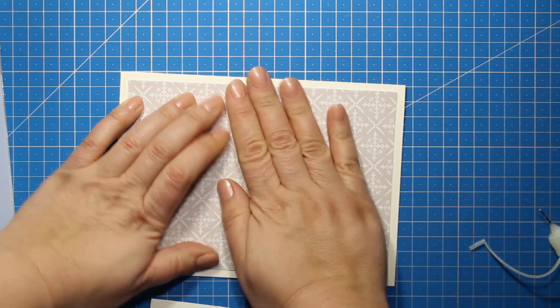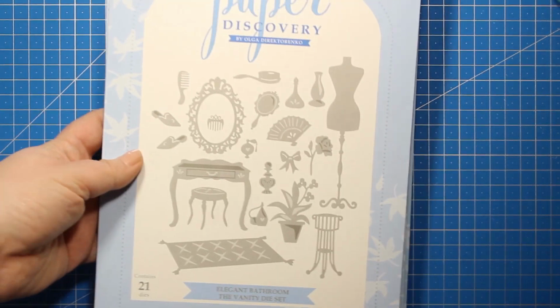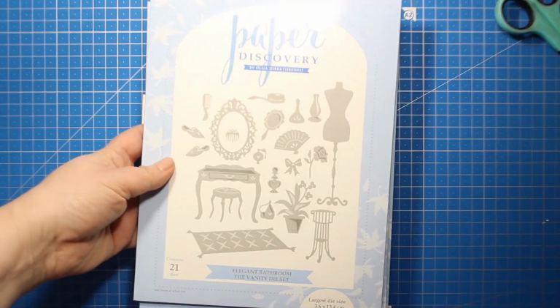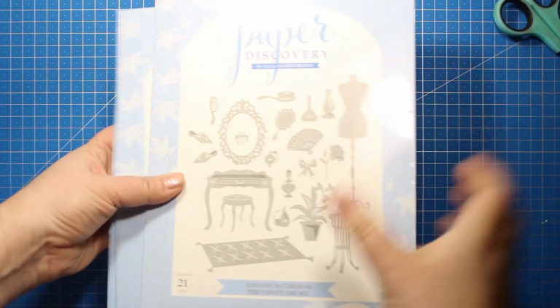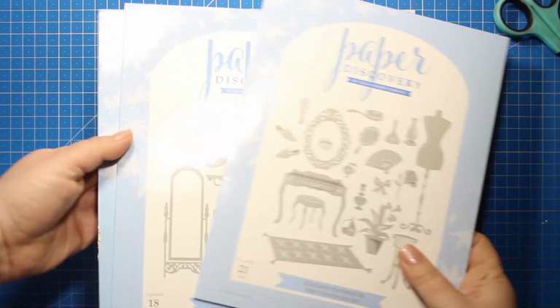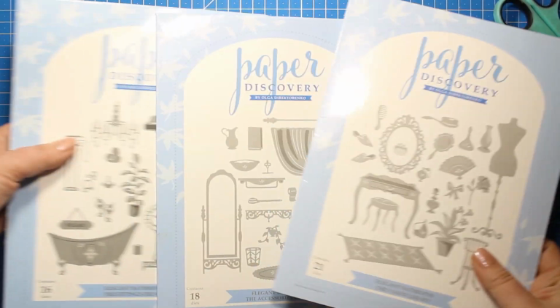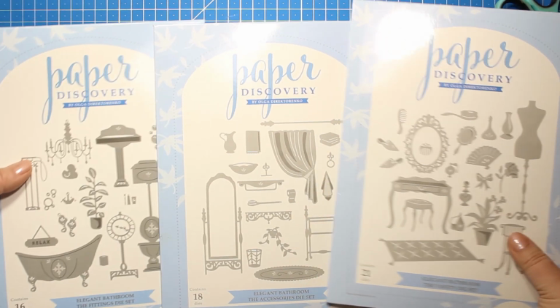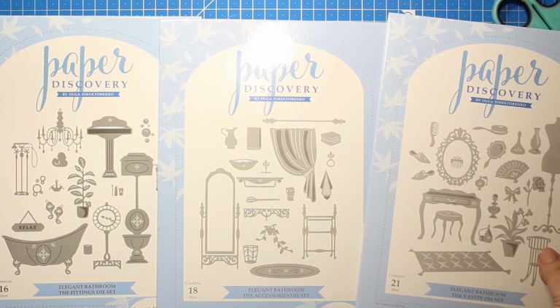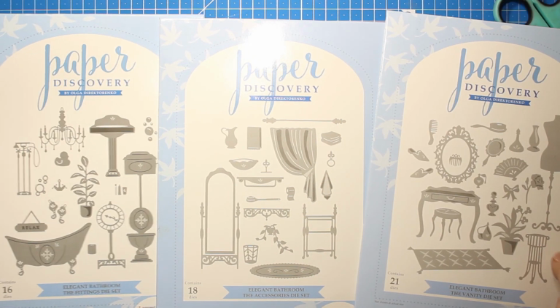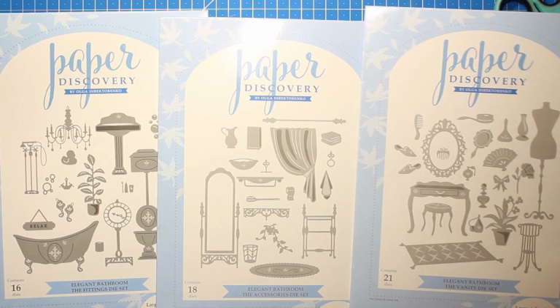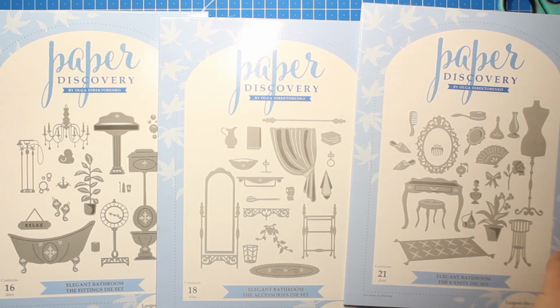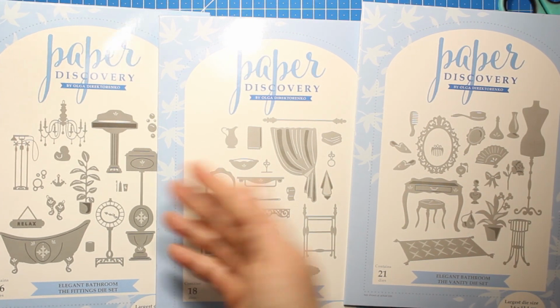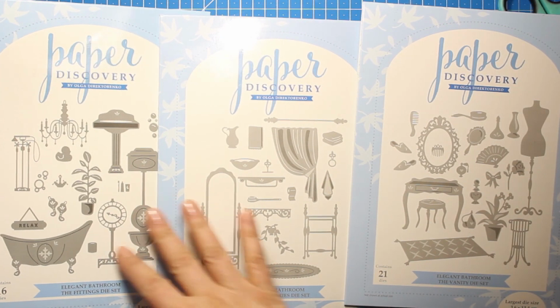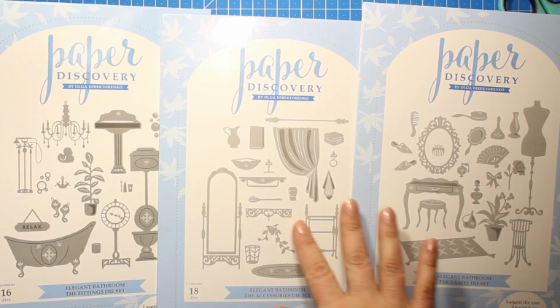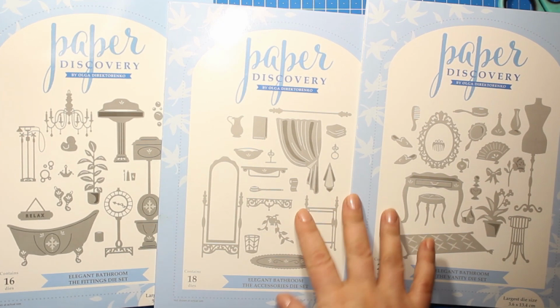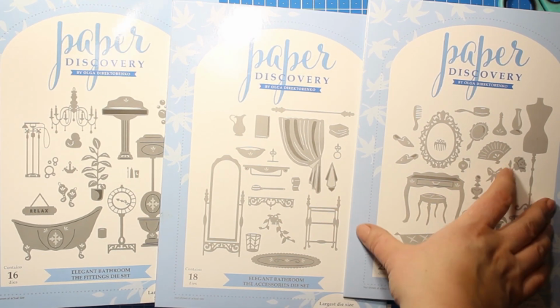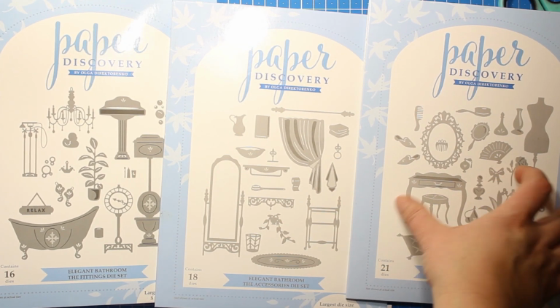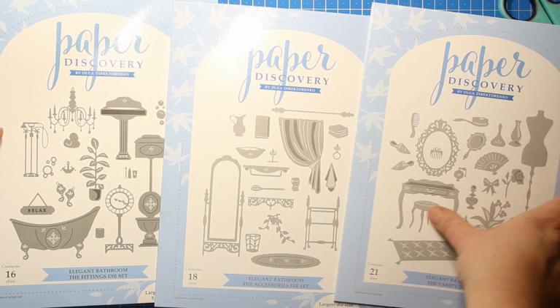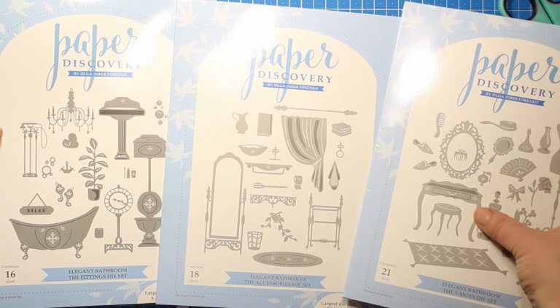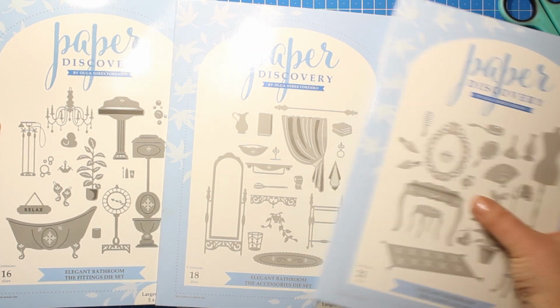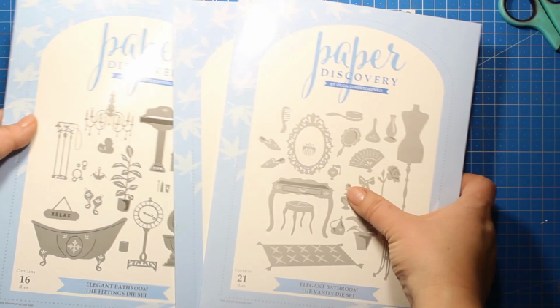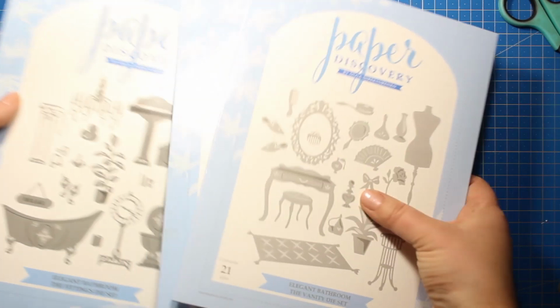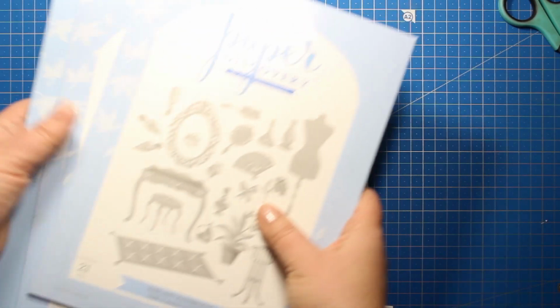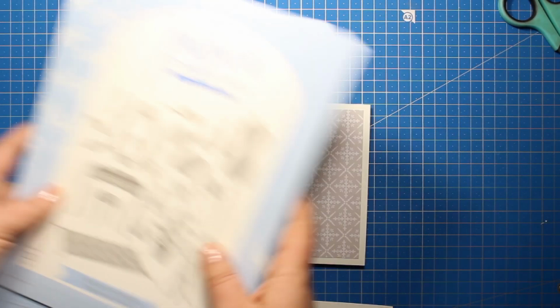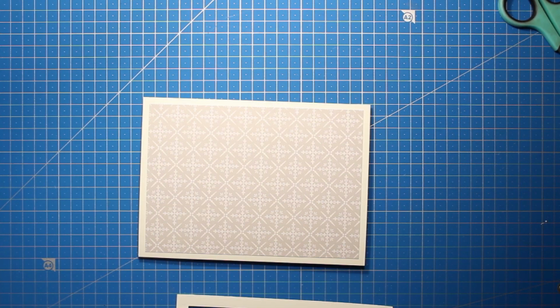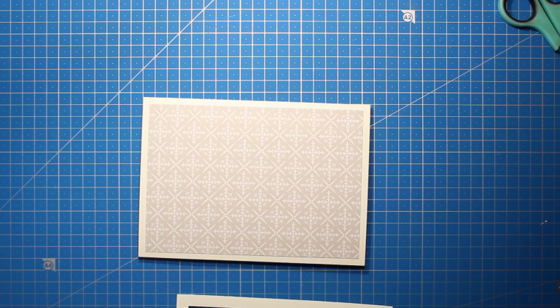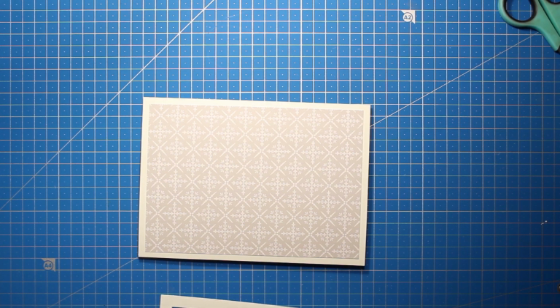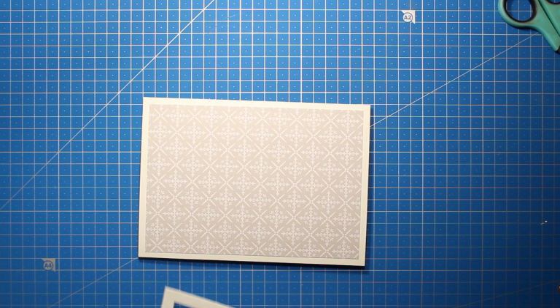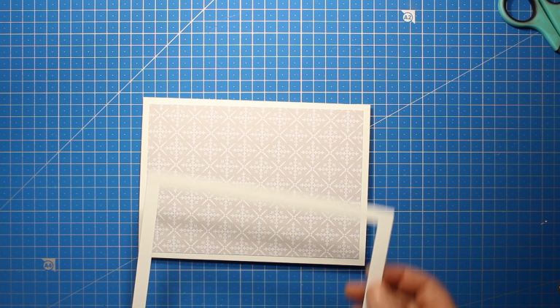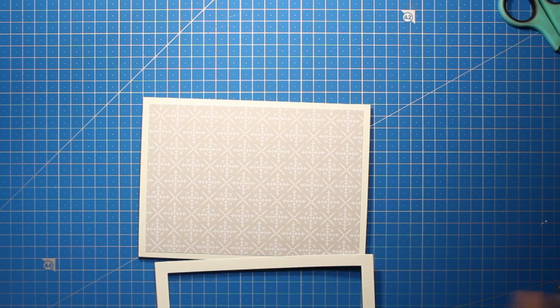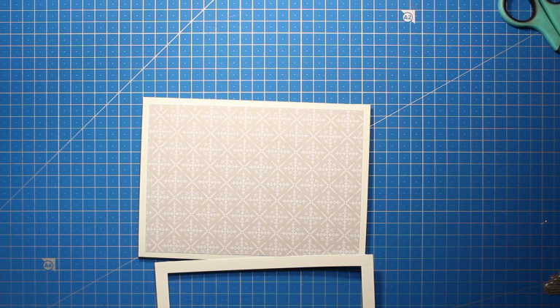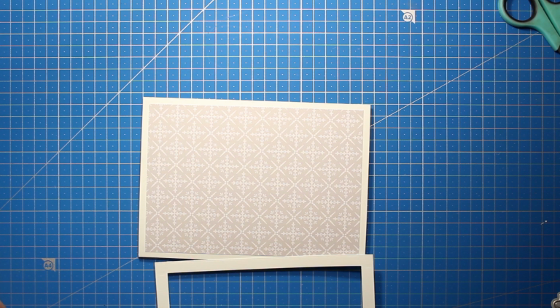Next I'm going to take out all three die sets from the collection. They include various elements like bathroom and vanity, and all the images are the same size so they all work together perfectly.